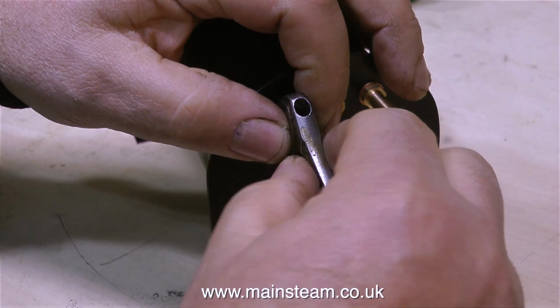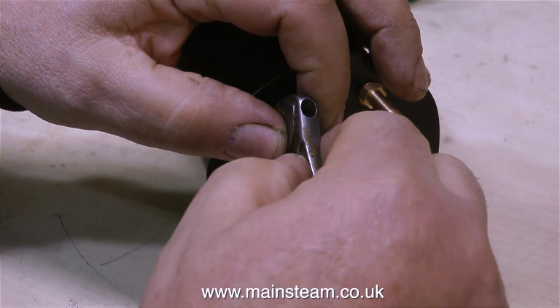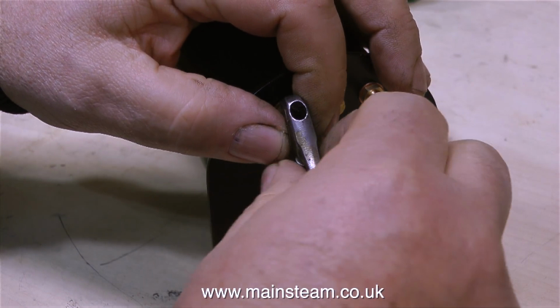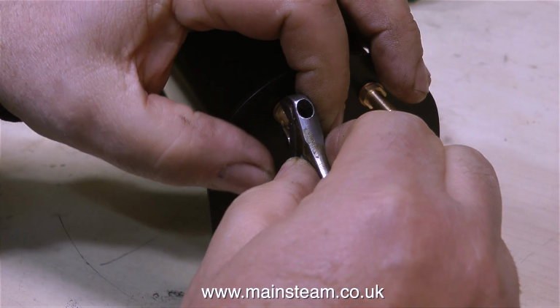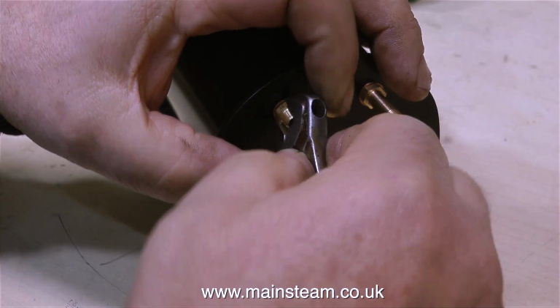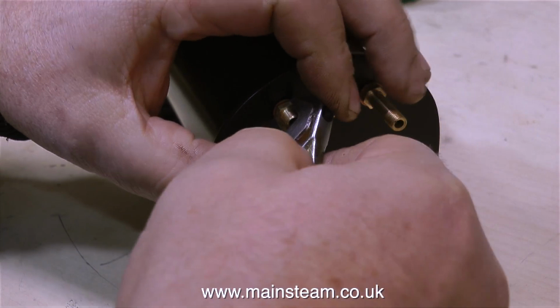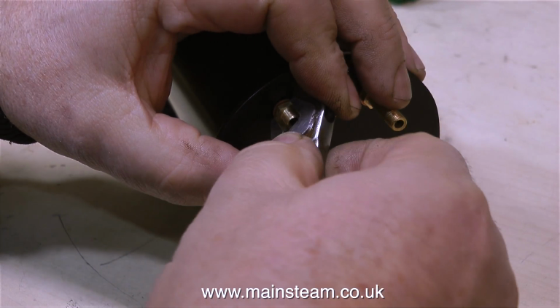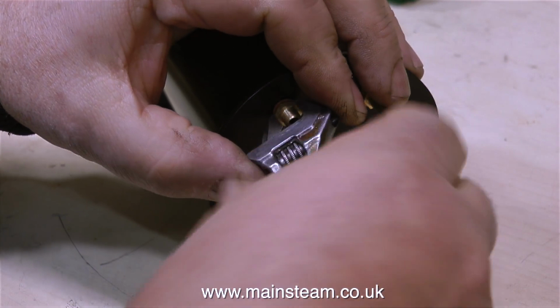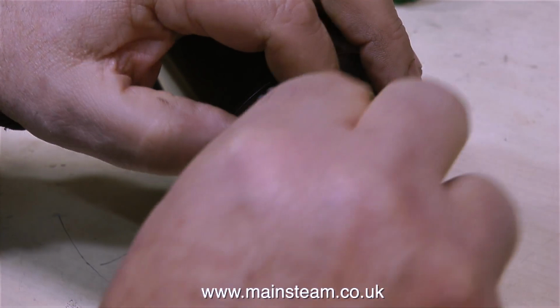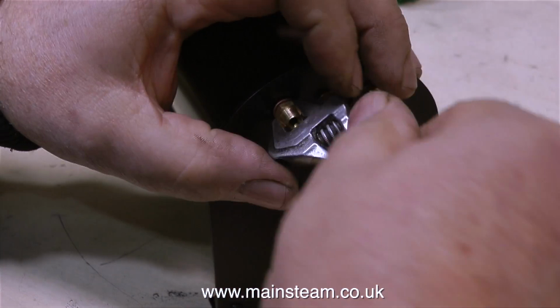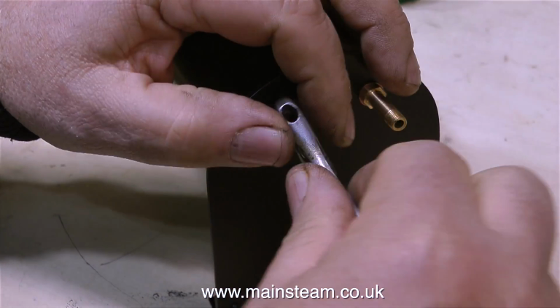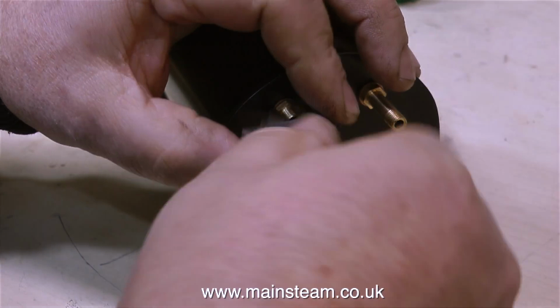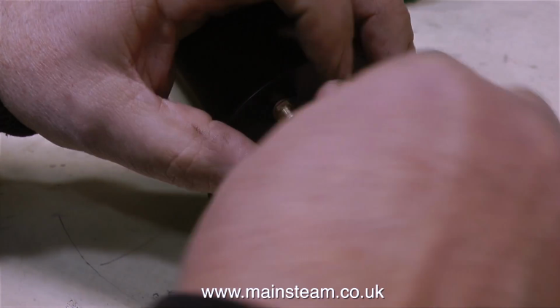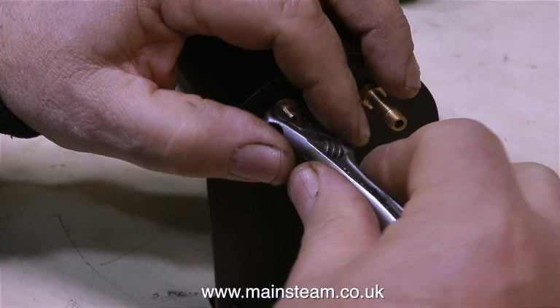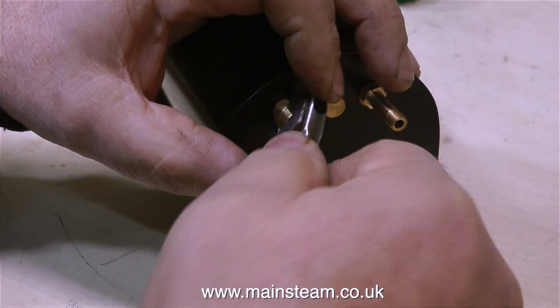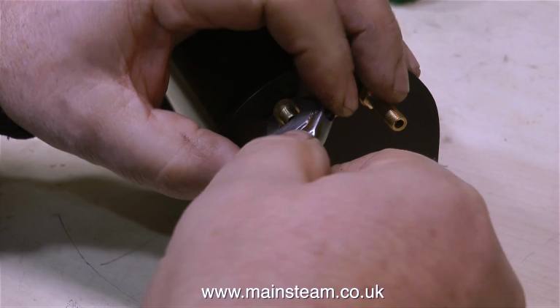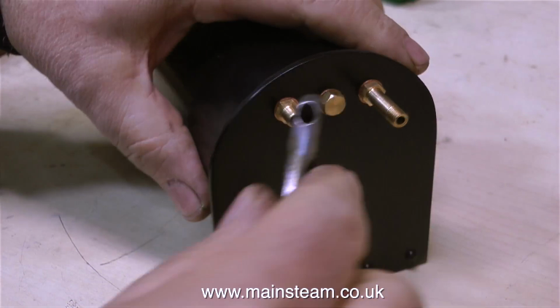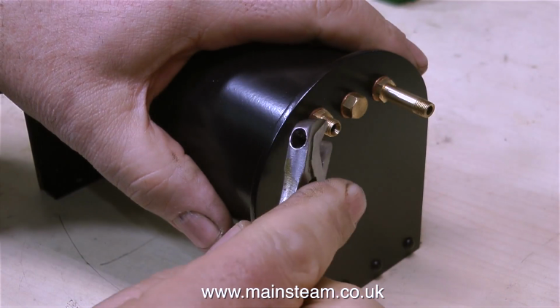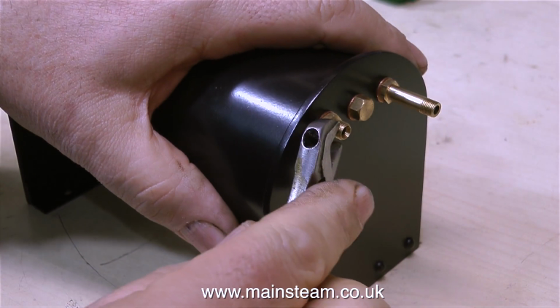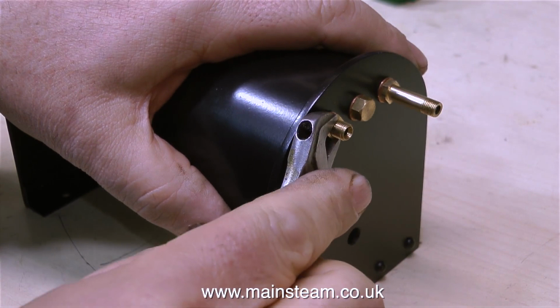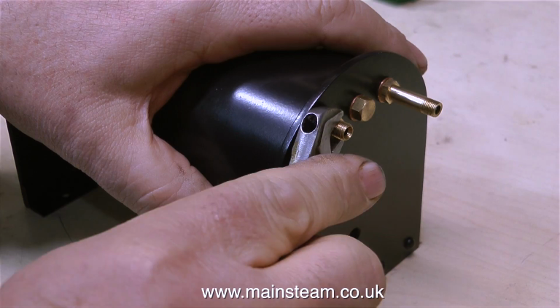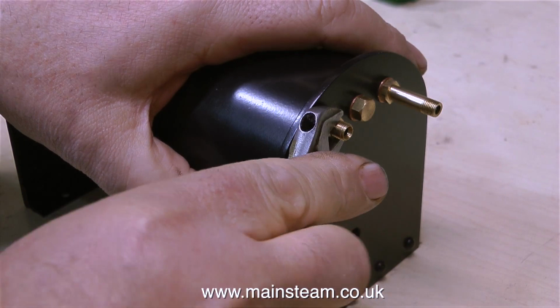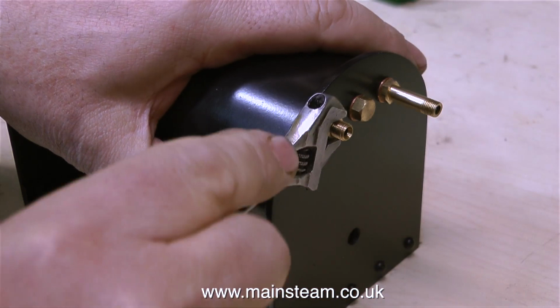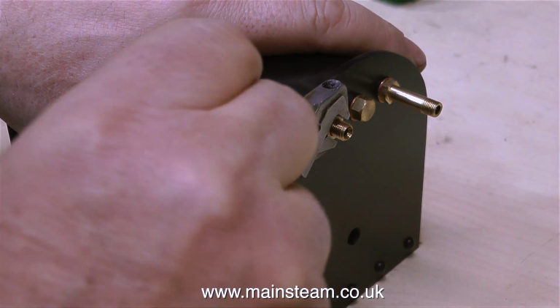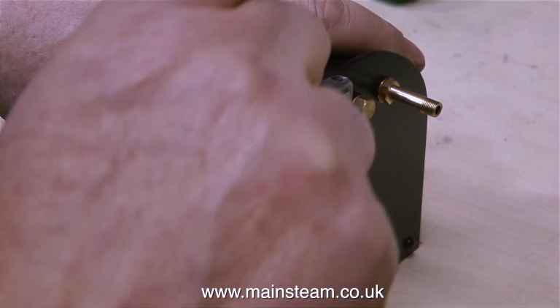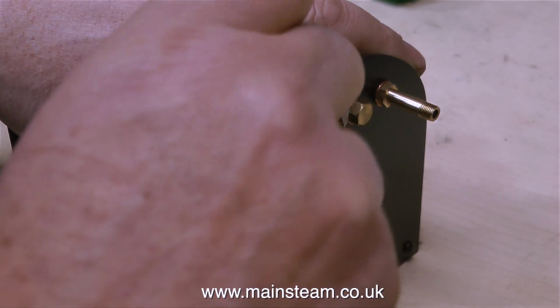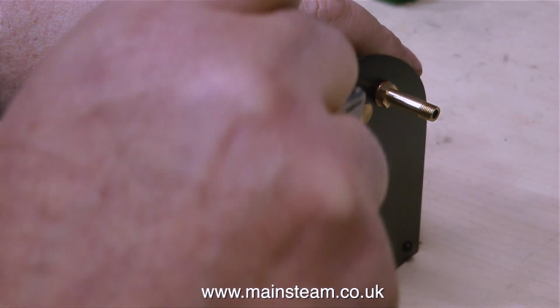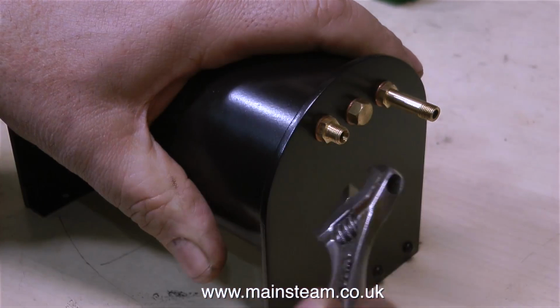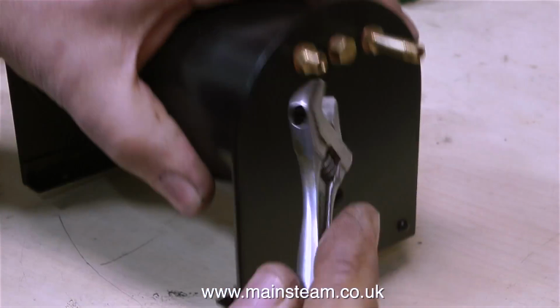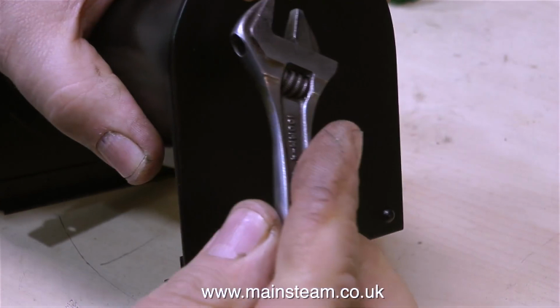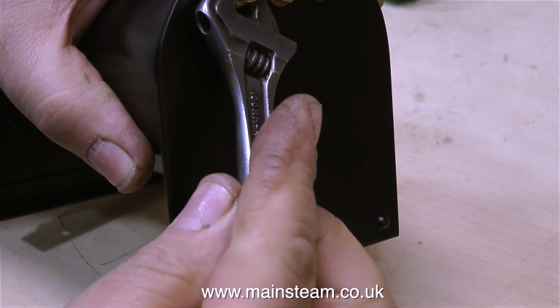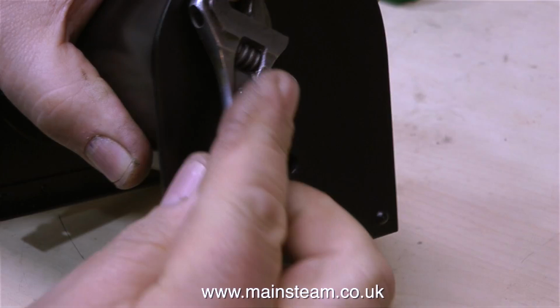As usual, I'm using my Barco adjustable spanner, and this is not just any adjustable spanner, it is a Barco, and a very old one at that. You will also notice that using the Barco spanner, I am not rounding the edges of any of the hexagon parts of the fittings.